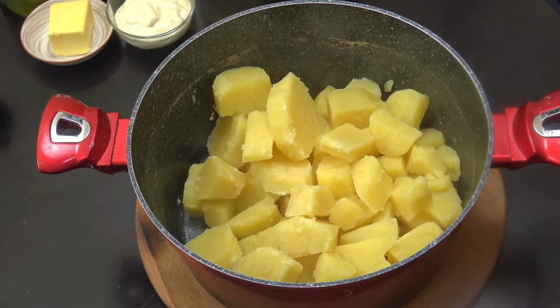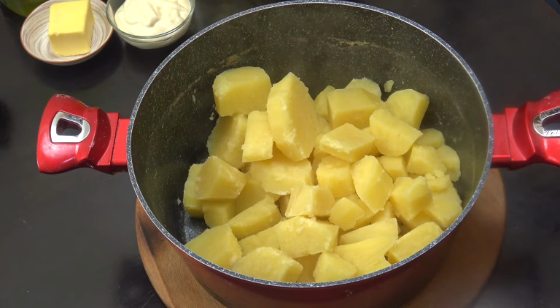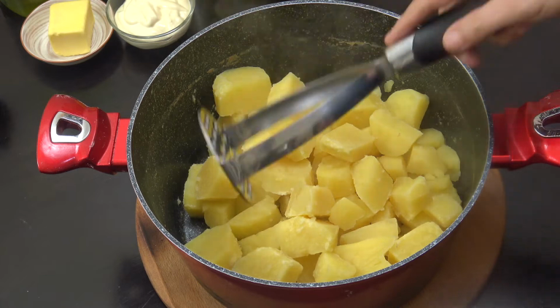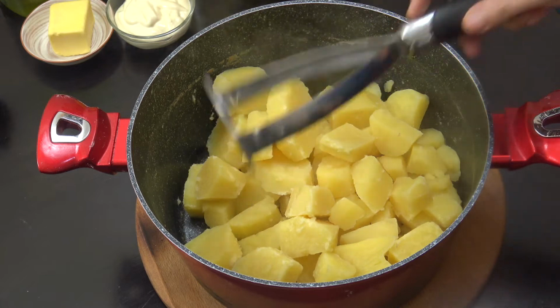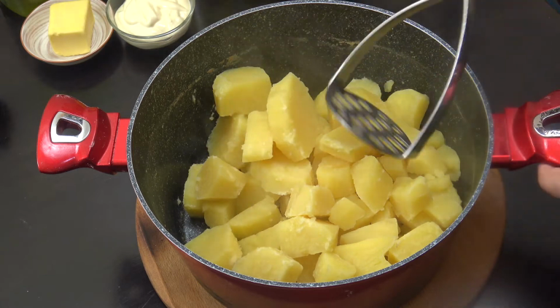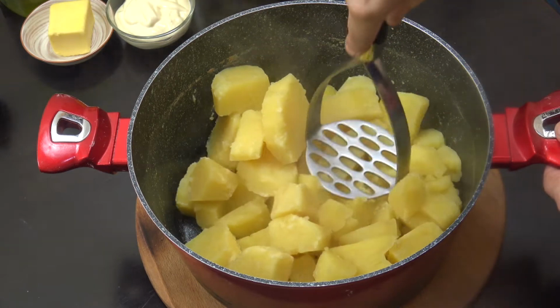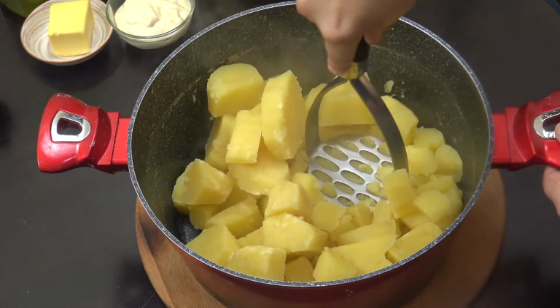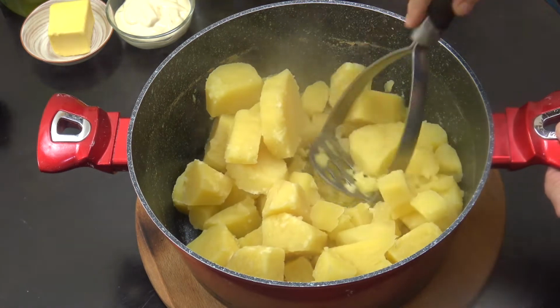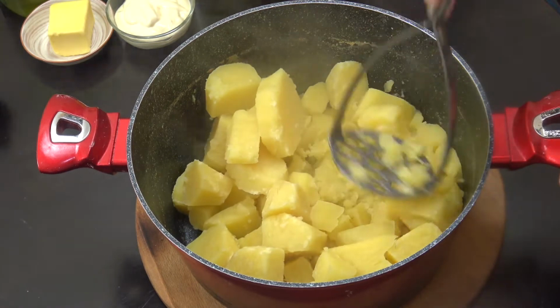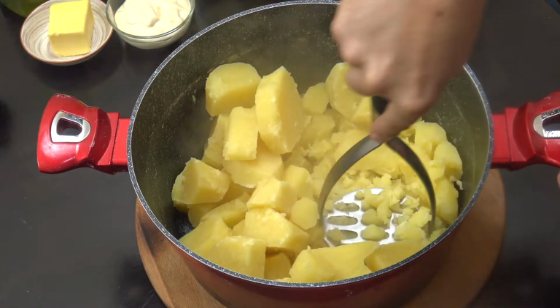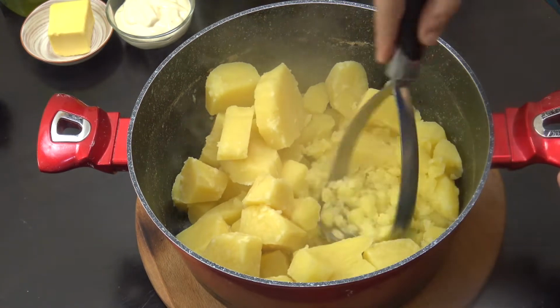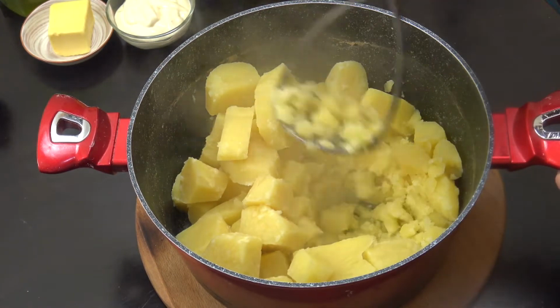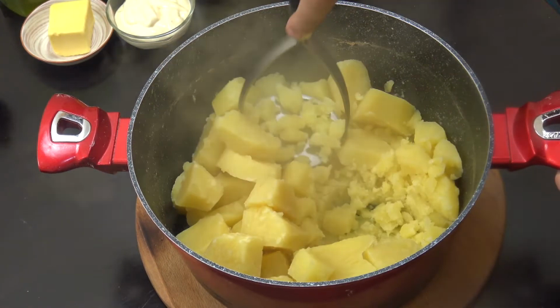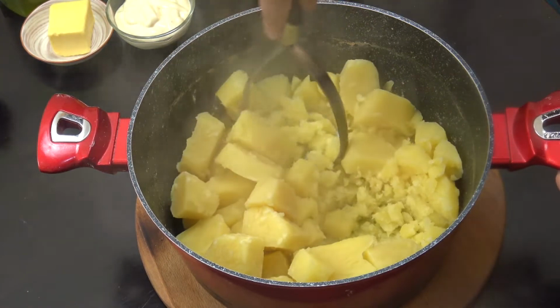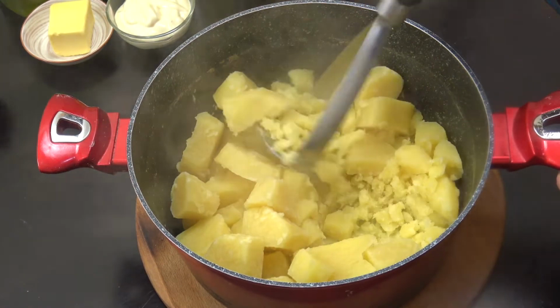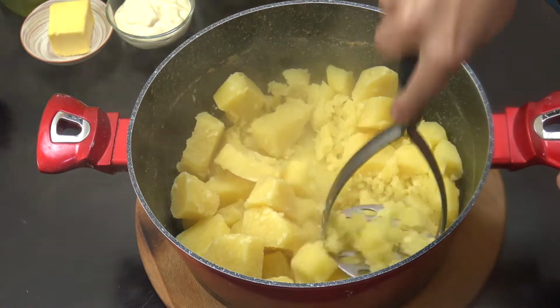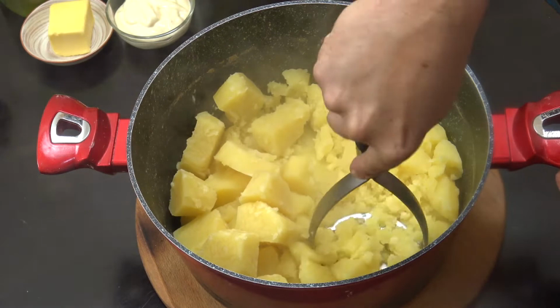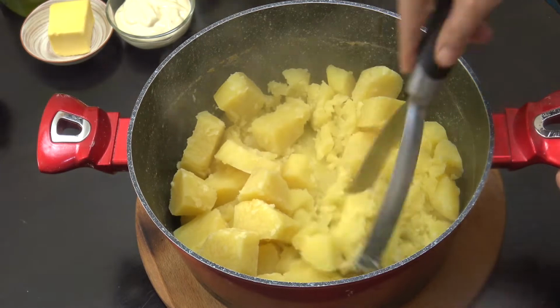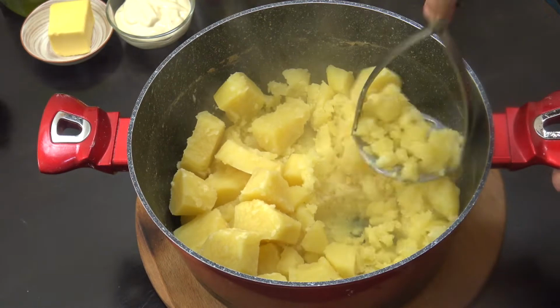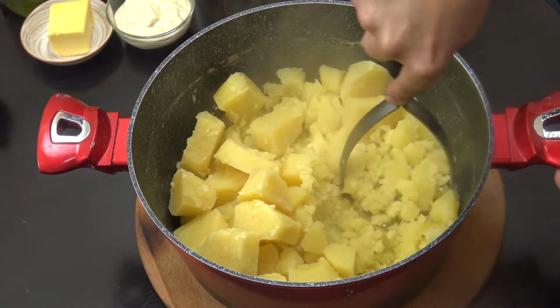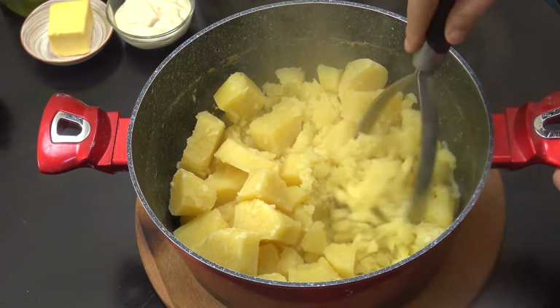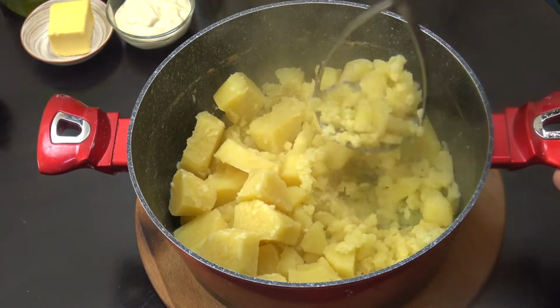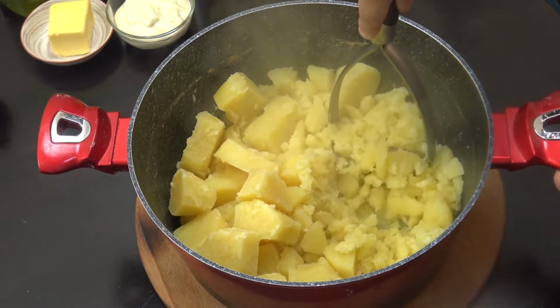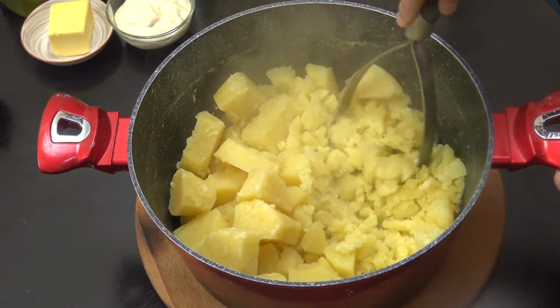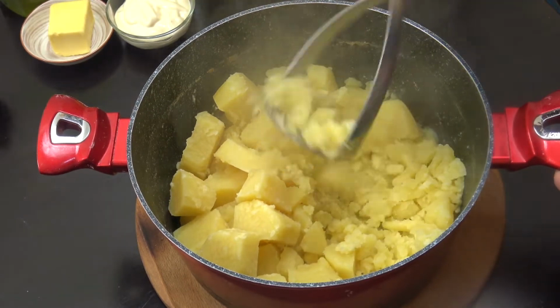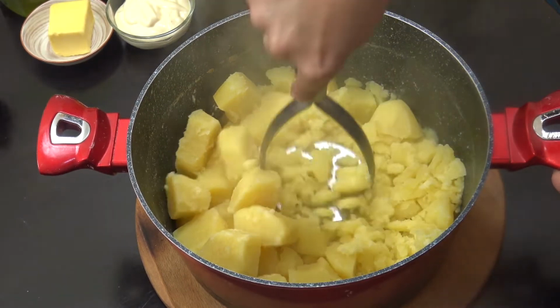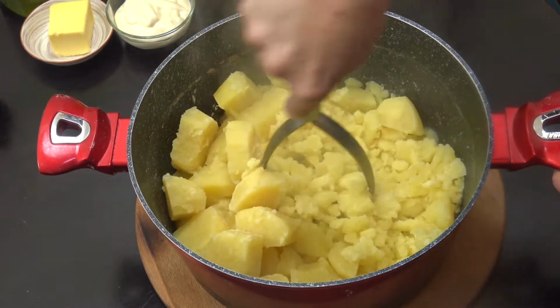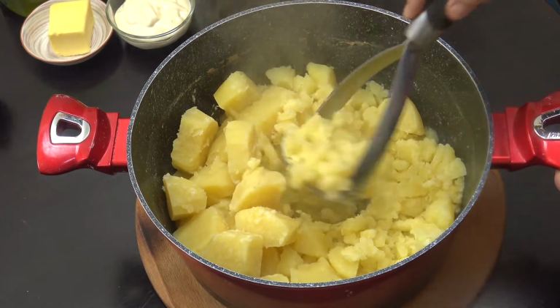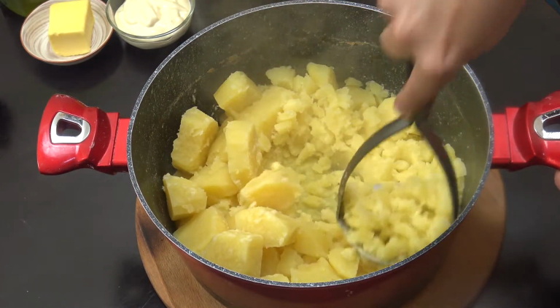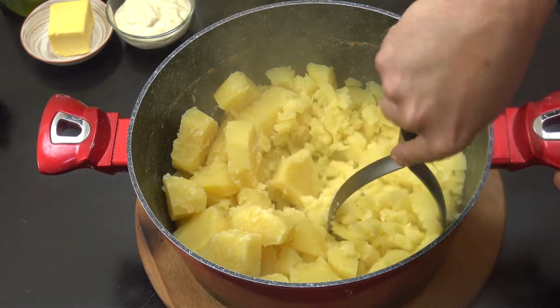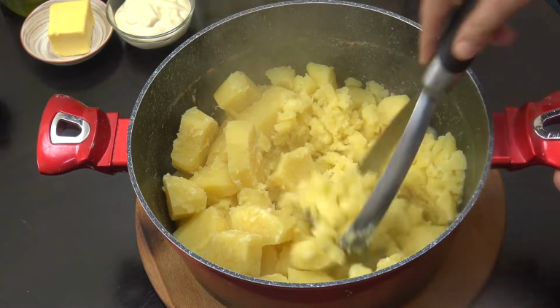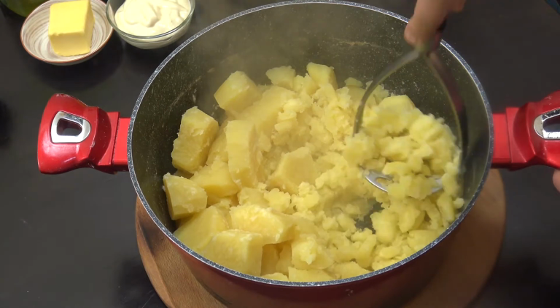The potatoes are back in and we've got our potato masher. Before we add any other ingredients, I want to get in and just mash the potatoes as is. I'll be back in a couple of minutes.